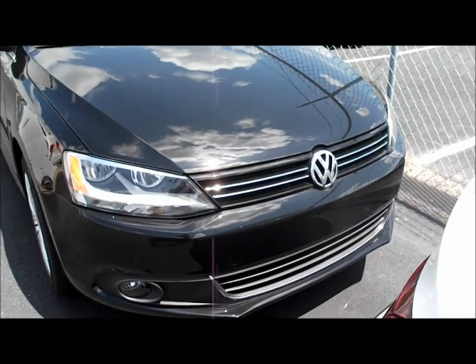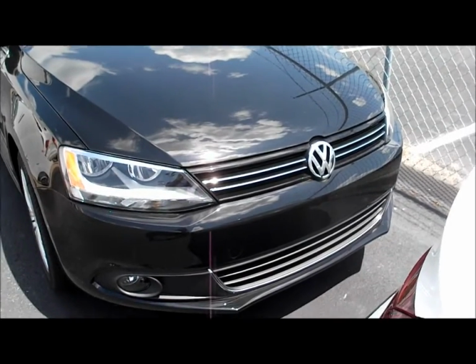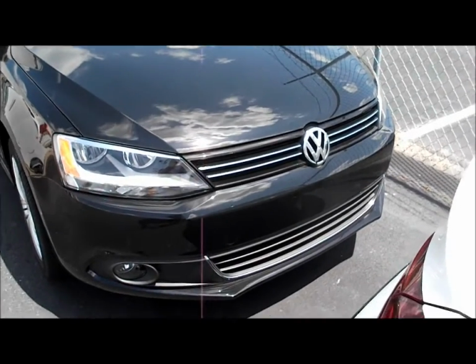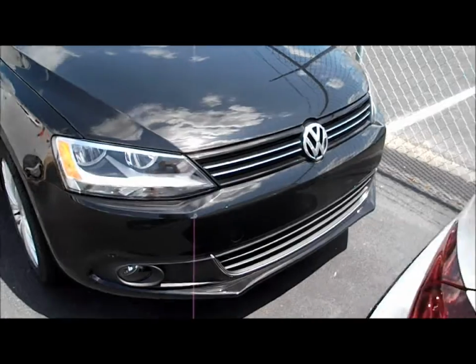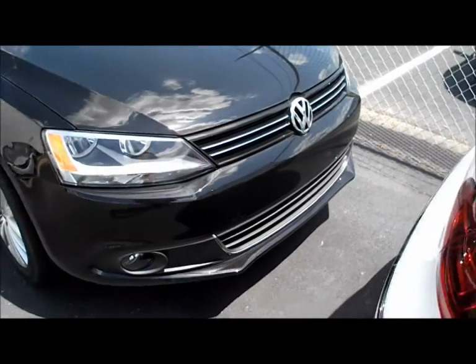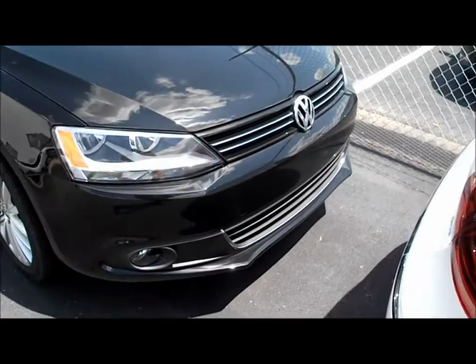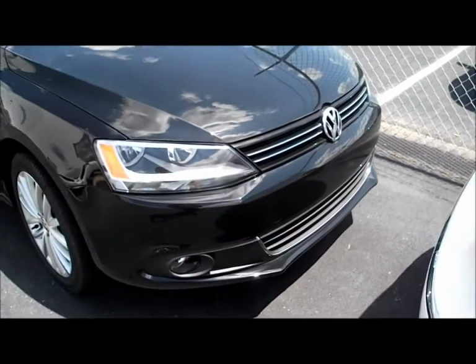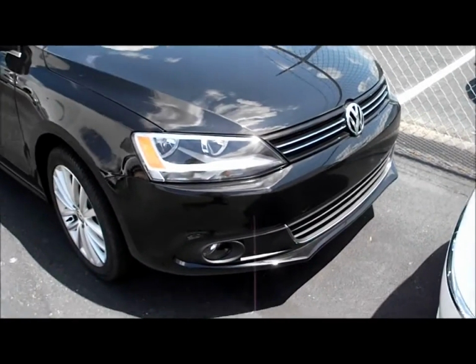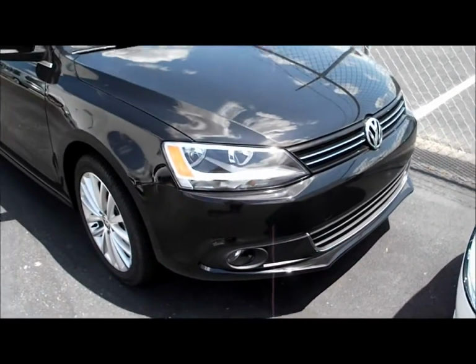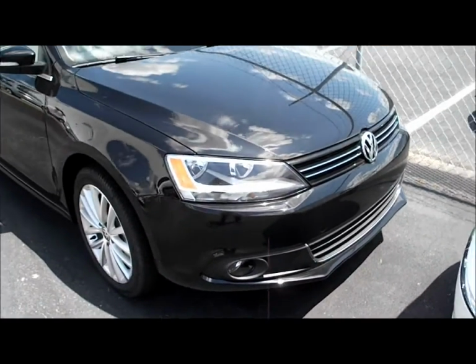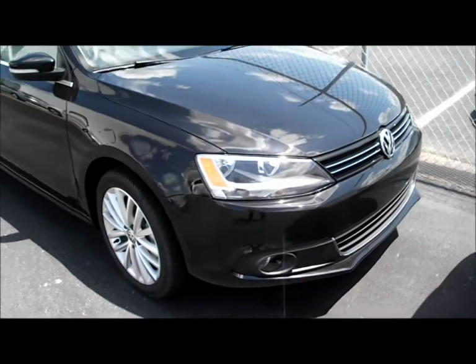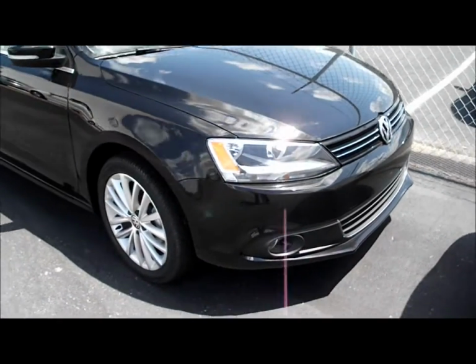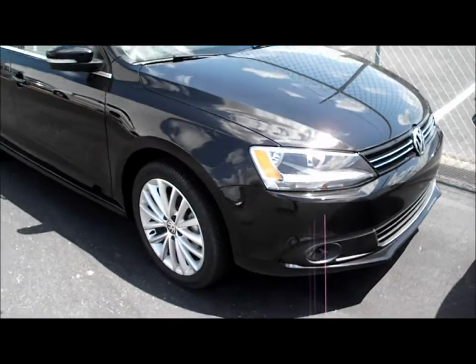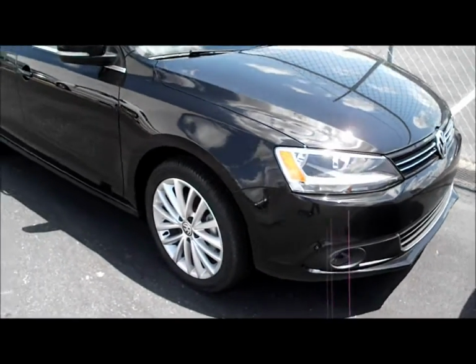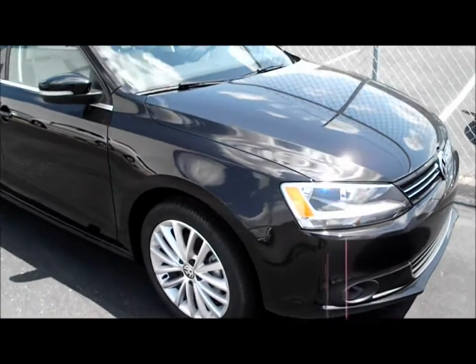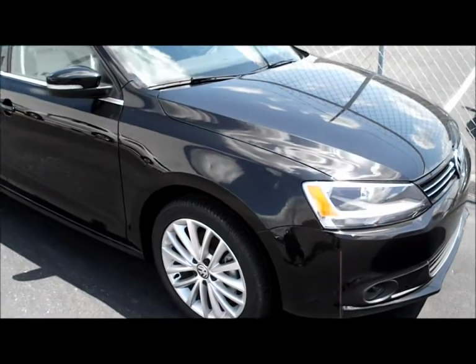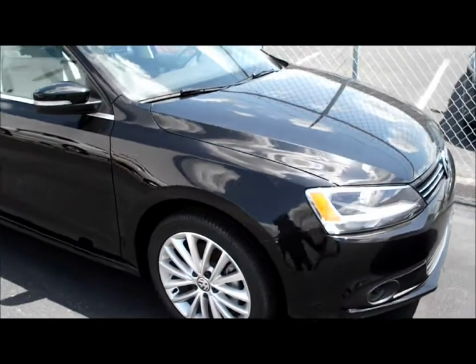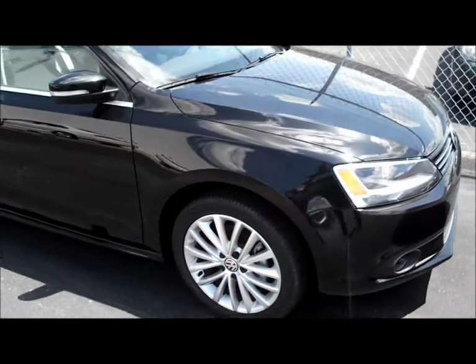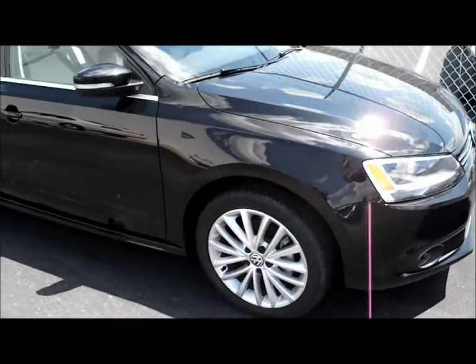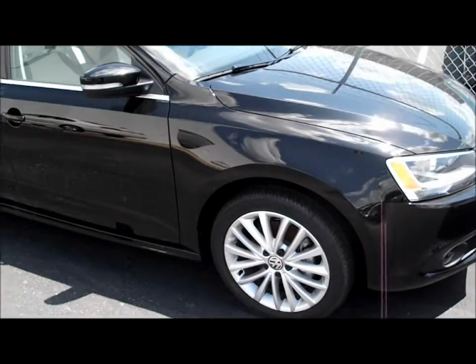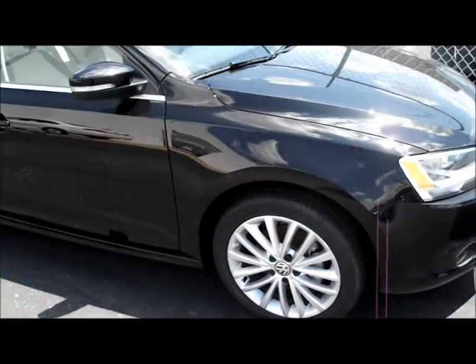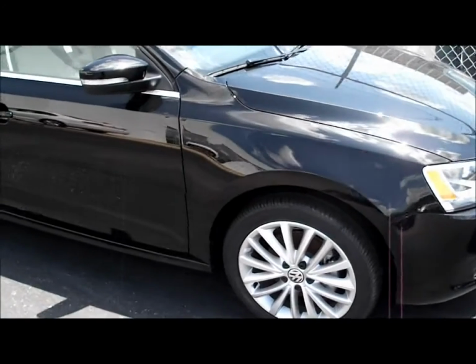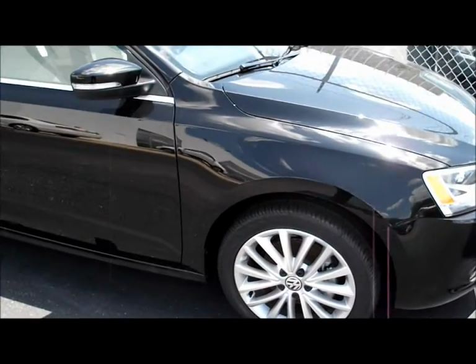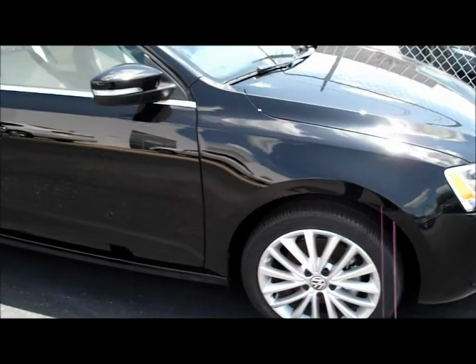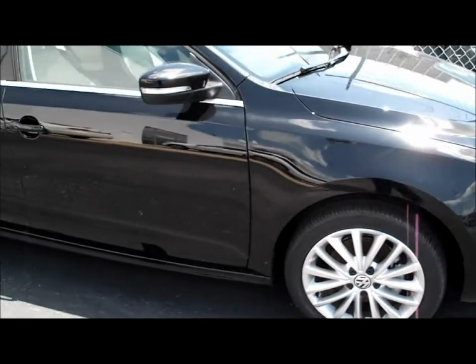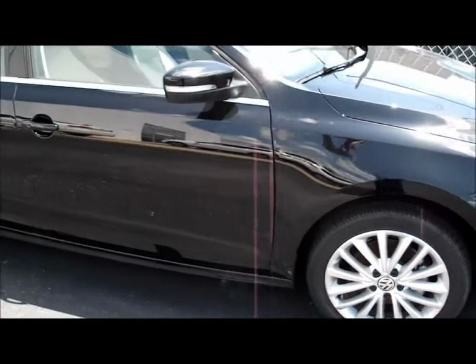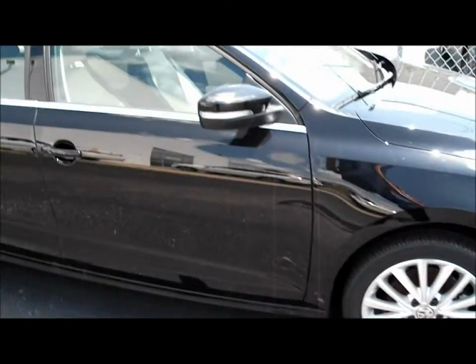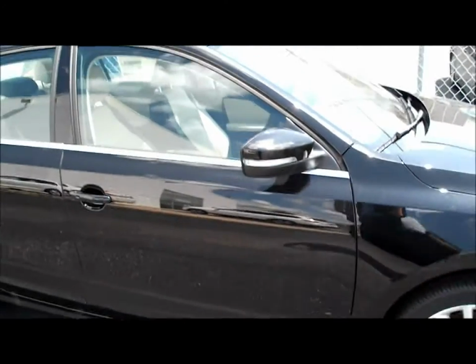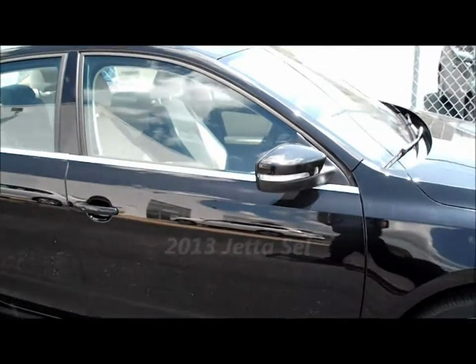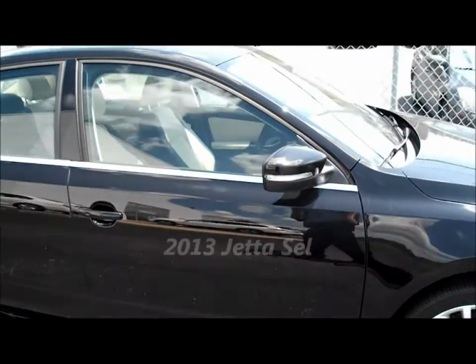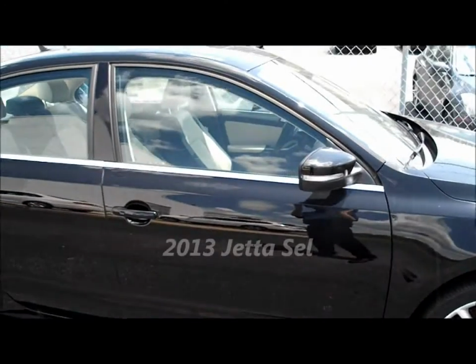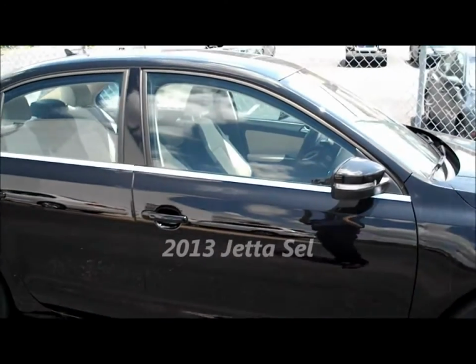Here's a walk-around presentation on the SEL Jetta. I just happened to pick one of the colors — I don't know if you'd actually picked a color or not — but I wanted you to get a look at the vehicle itself.